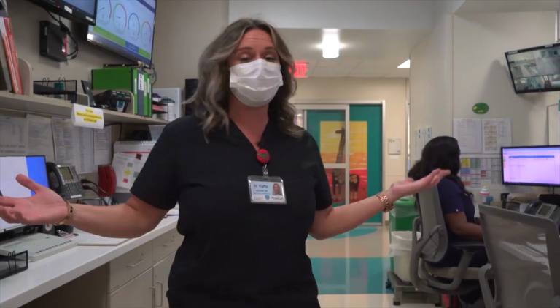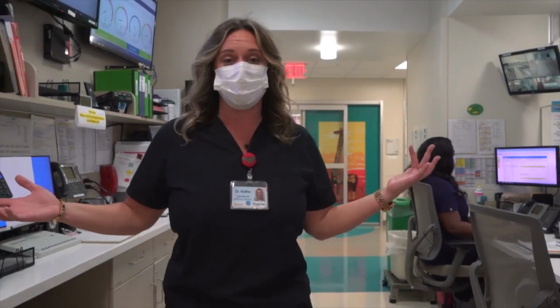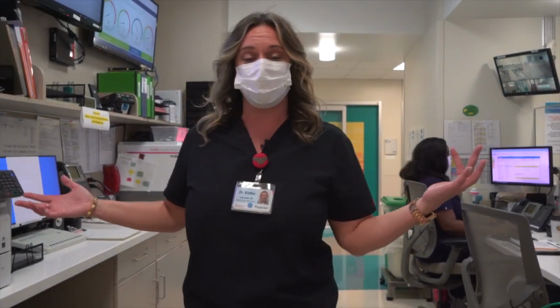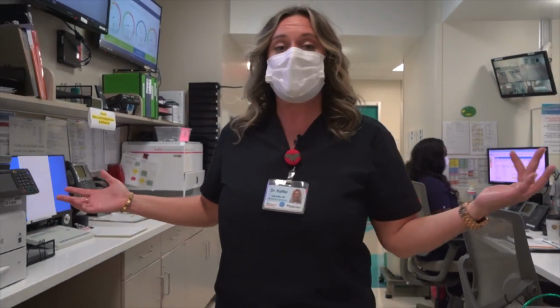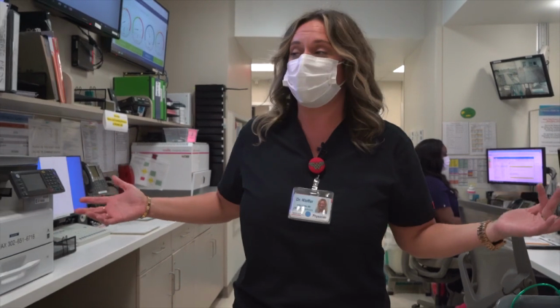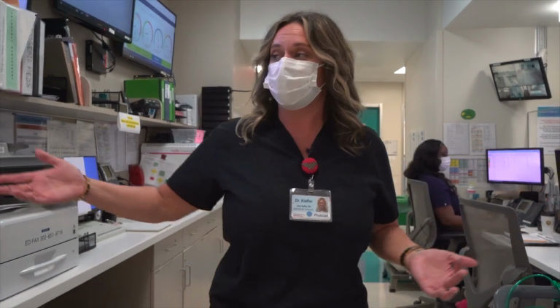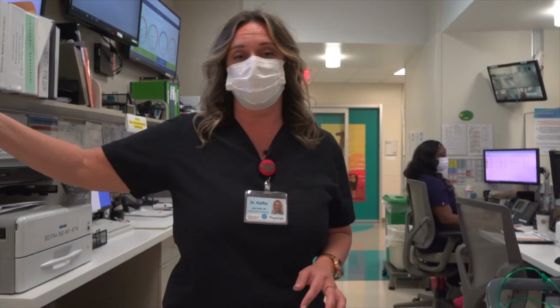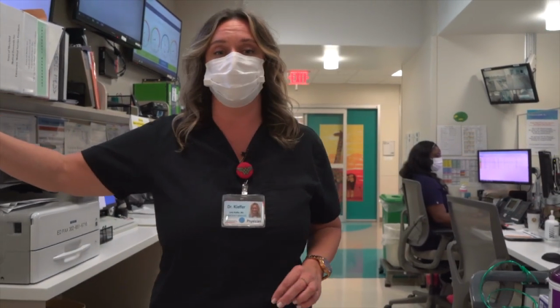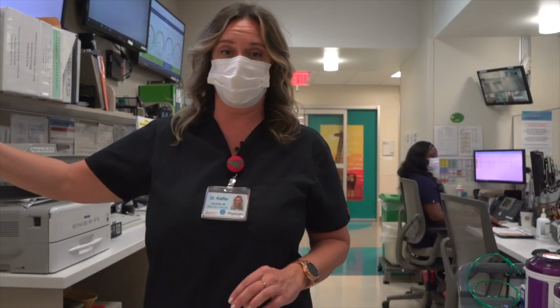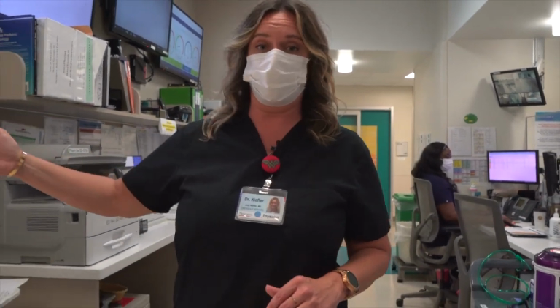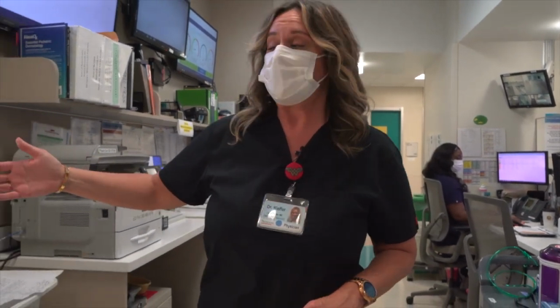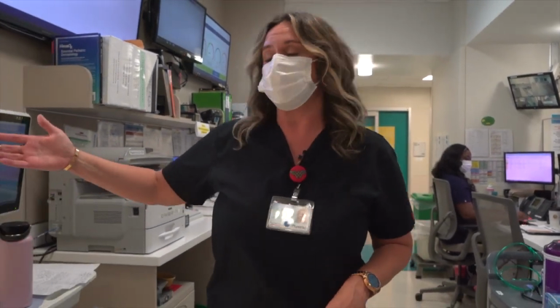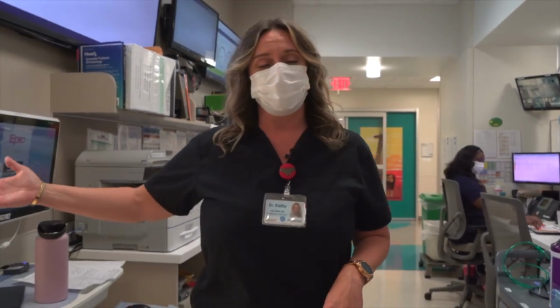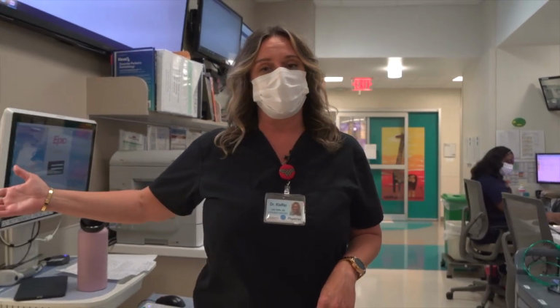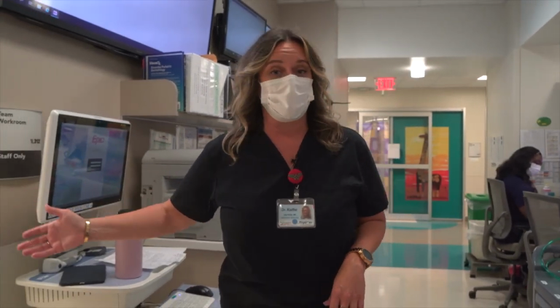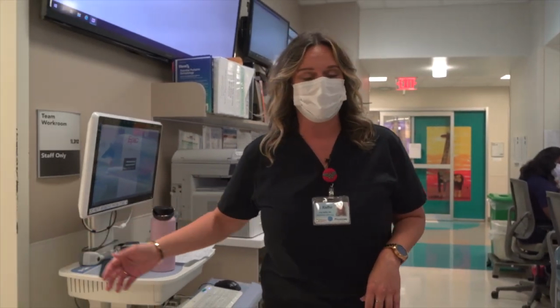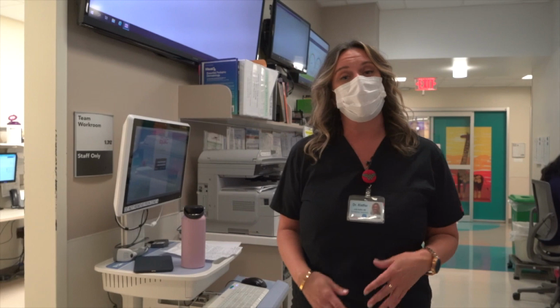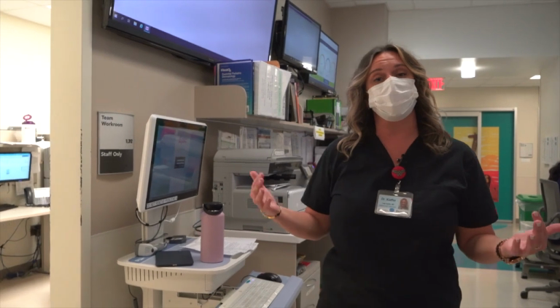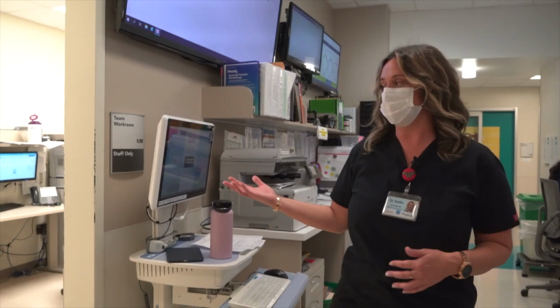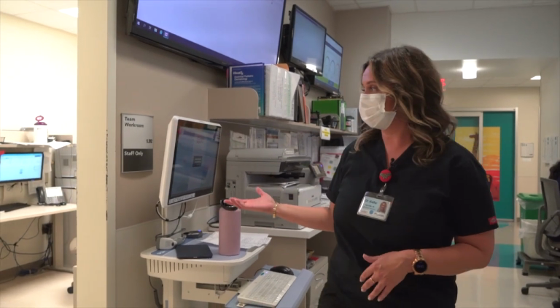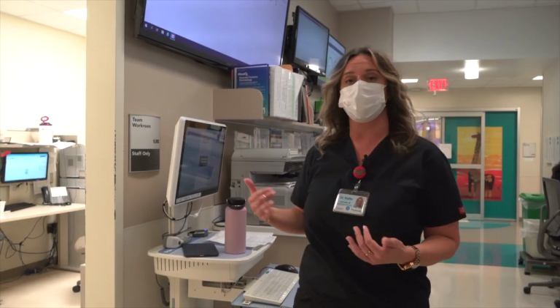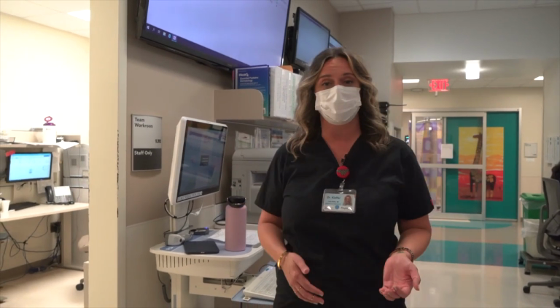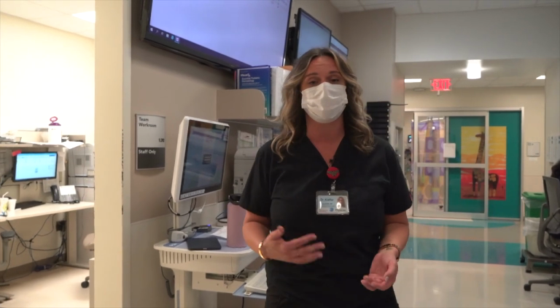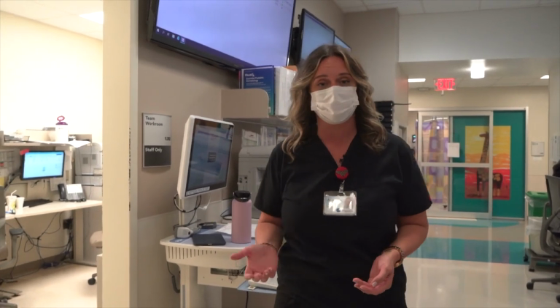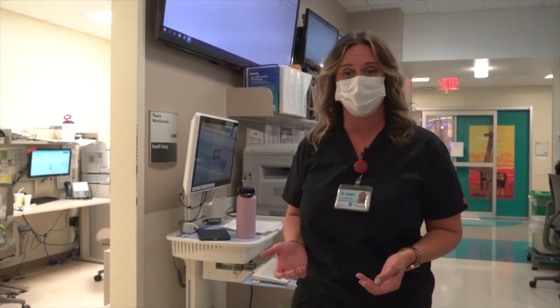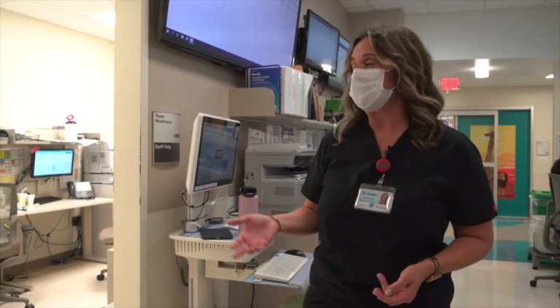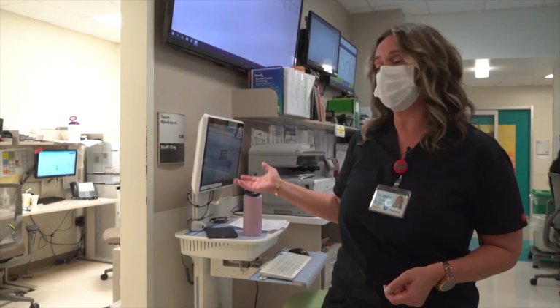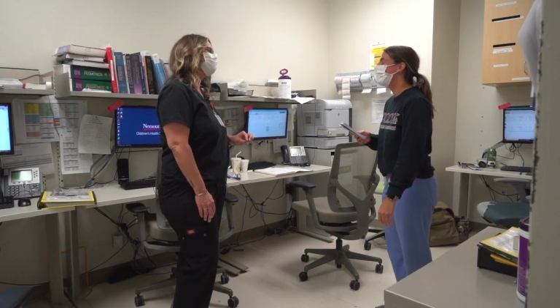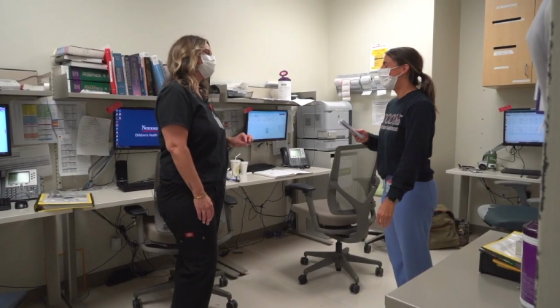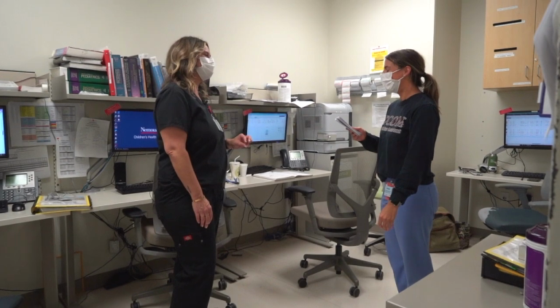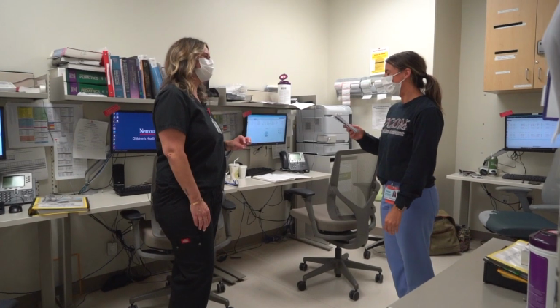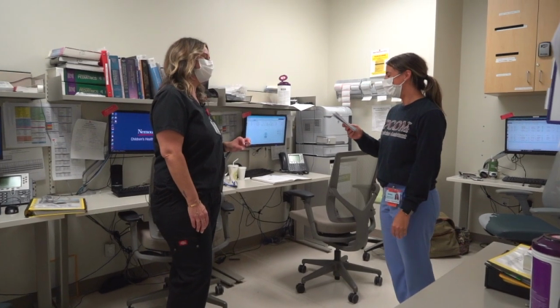This is our nurse's station, and back here behind the nurse's station is our physician workroom. It's affectionately called the doc box. That is where you'll be teaching residents, precepting patients, and contacting consultants, as well as documenting on our electronic medical record, EPIC.